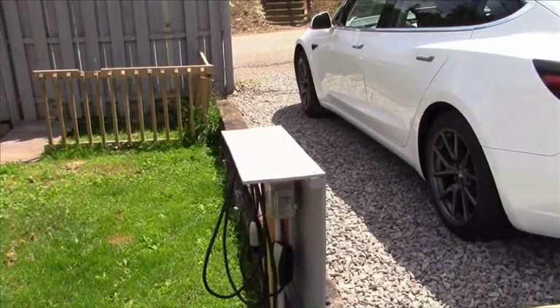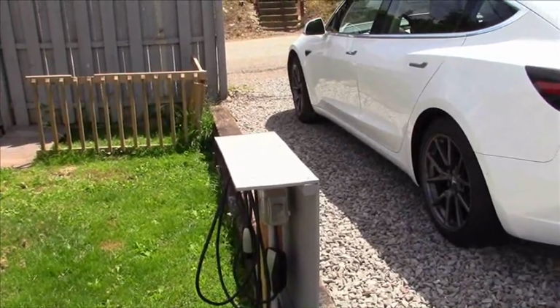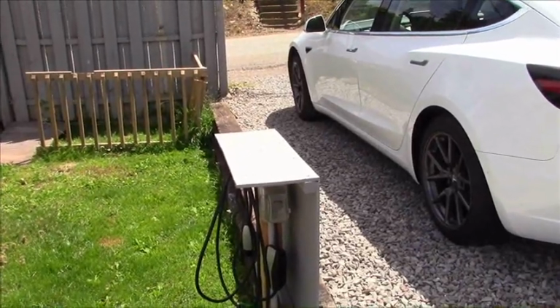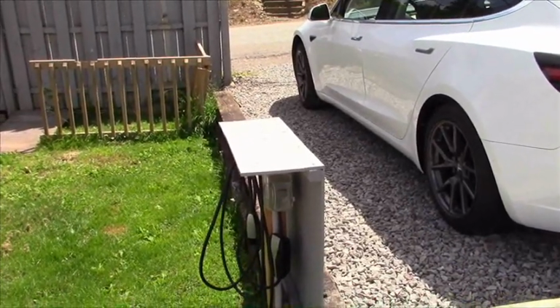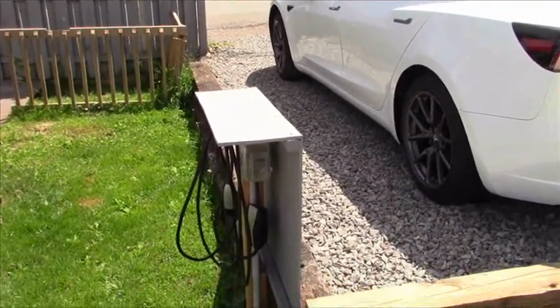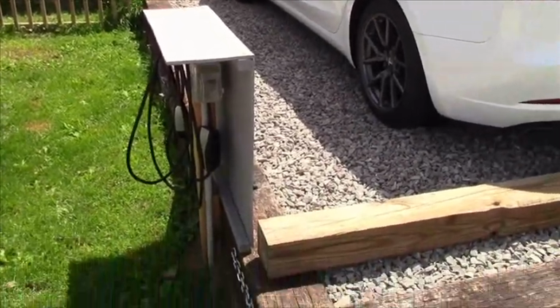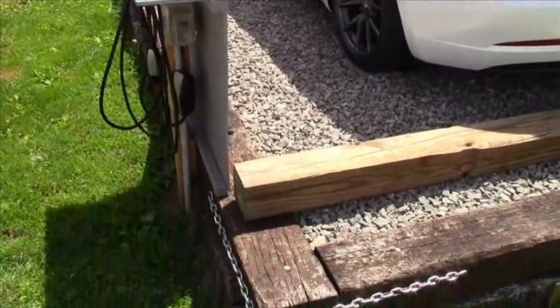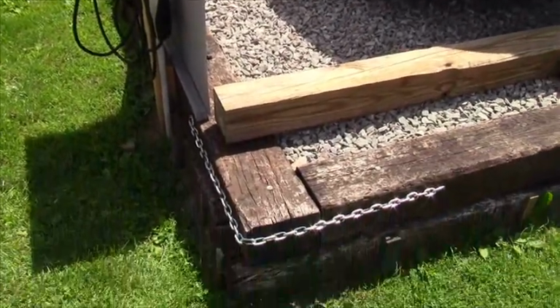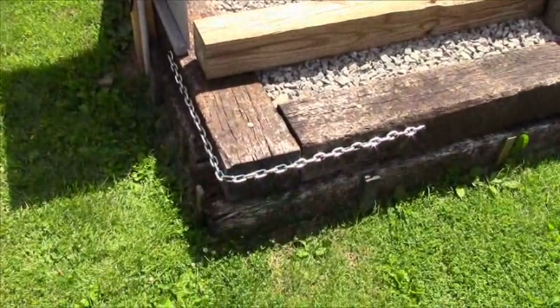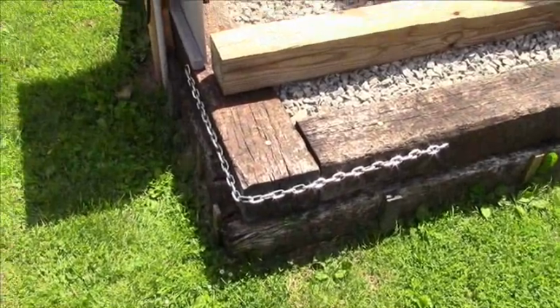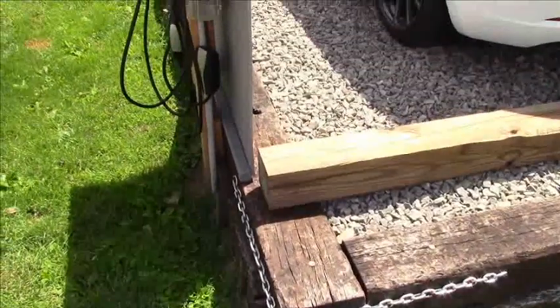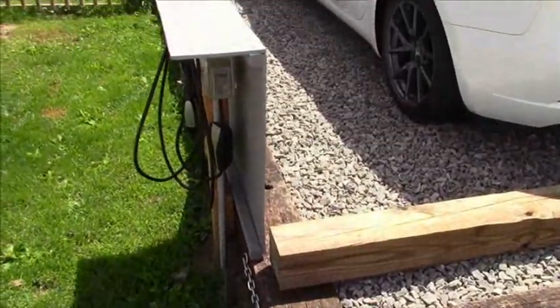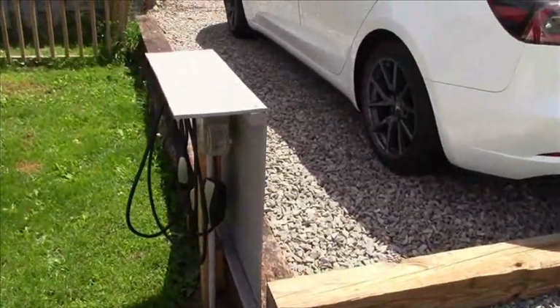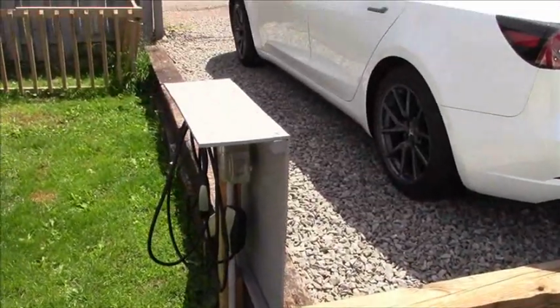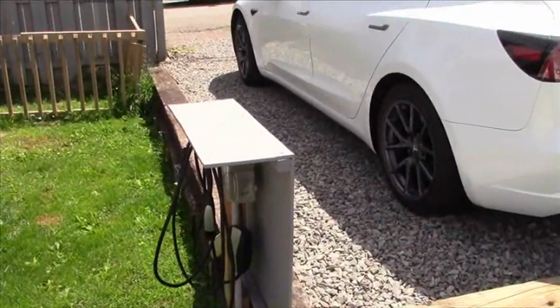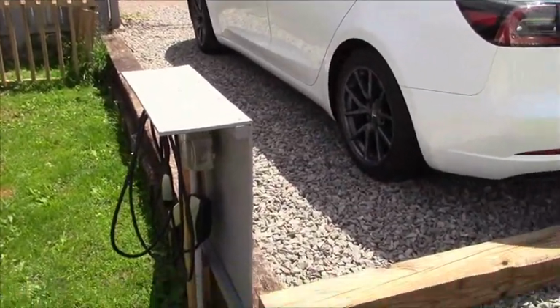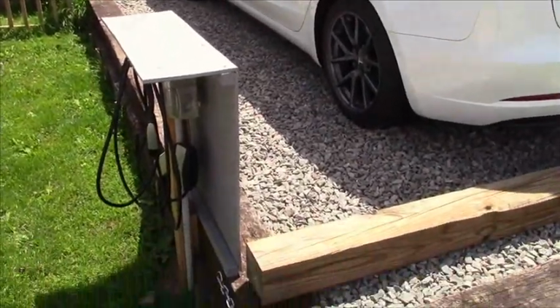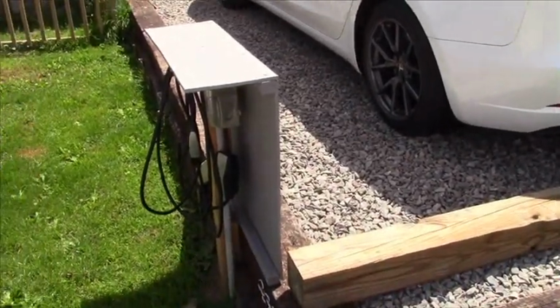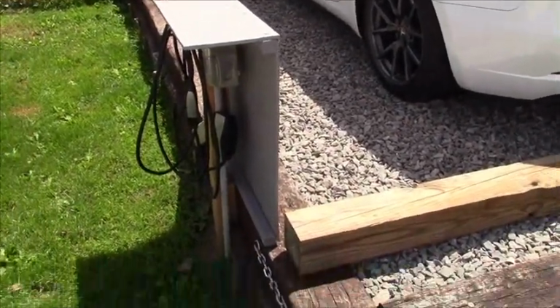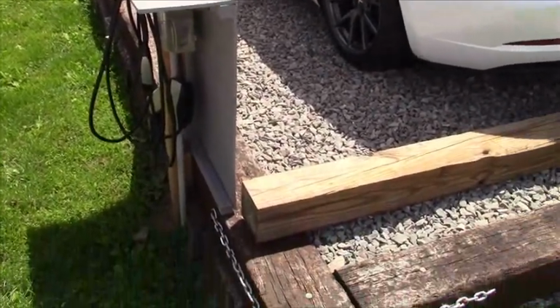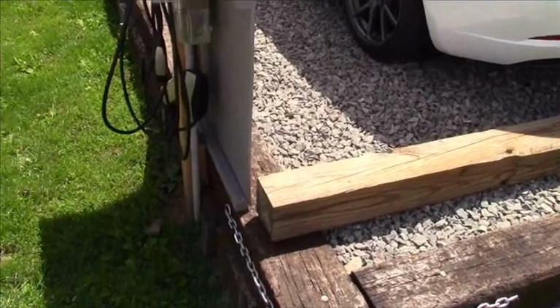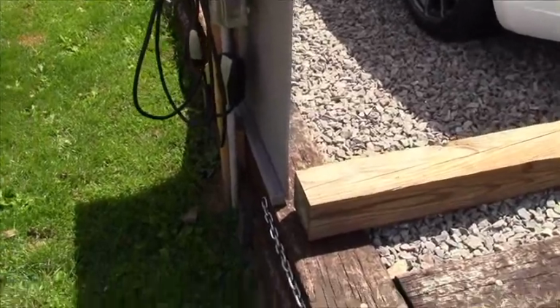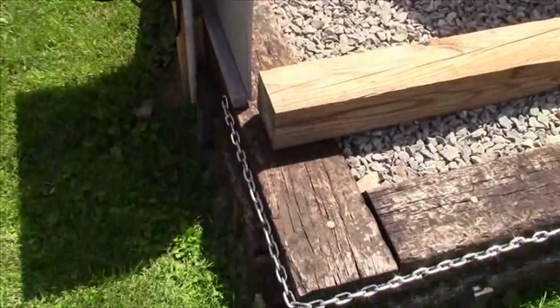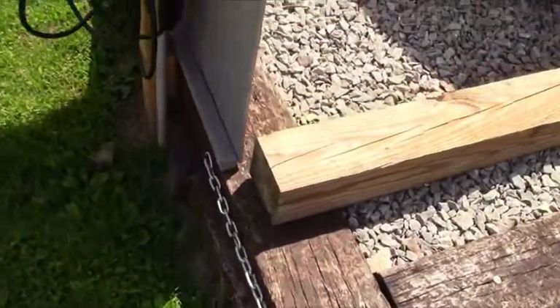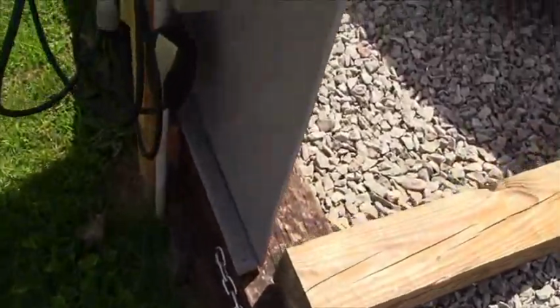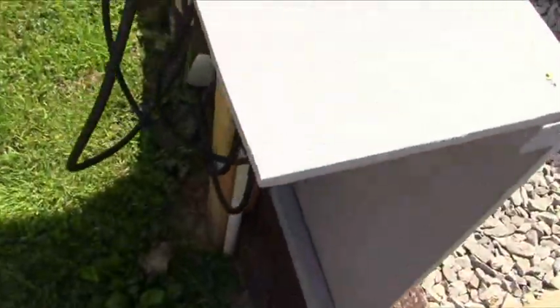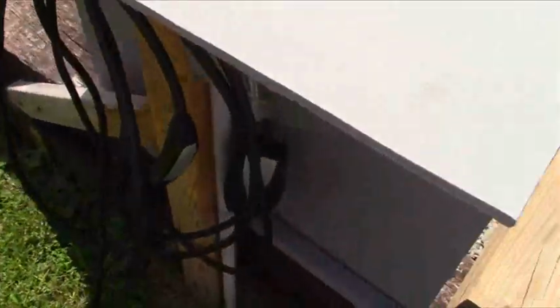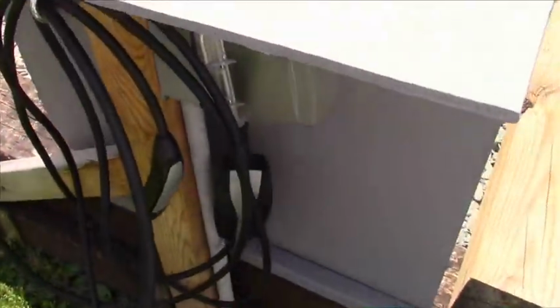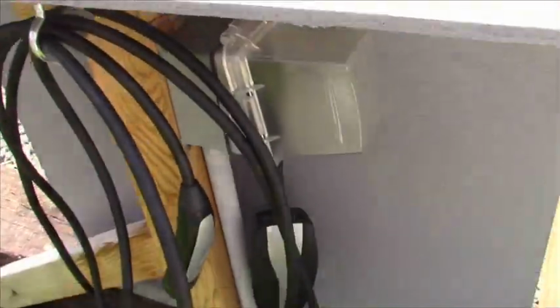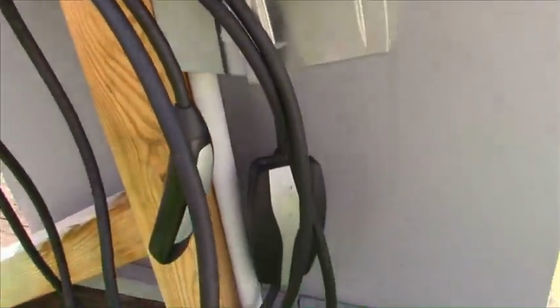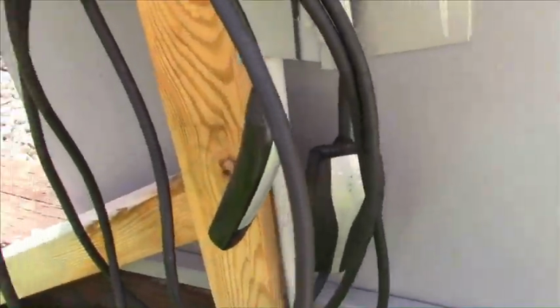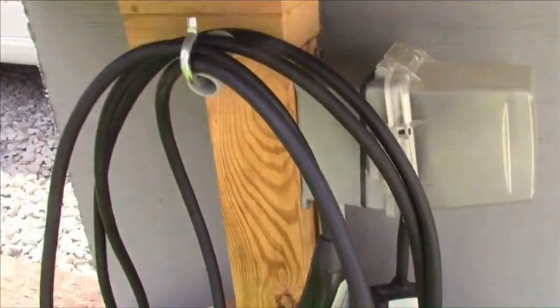So I built this driveway last autumn. It's two layers deep of railroad ties with 25 tons of limestone in it, 21 feet by 18, enough to park two cars on. I needed power out here to charge my car with. And here's the end out here that I built.